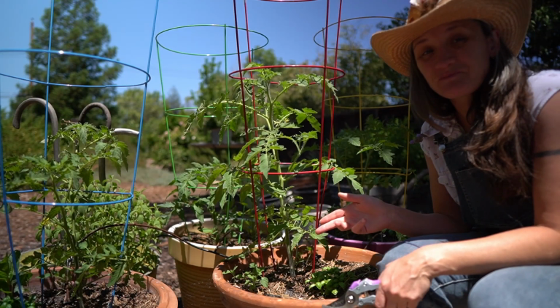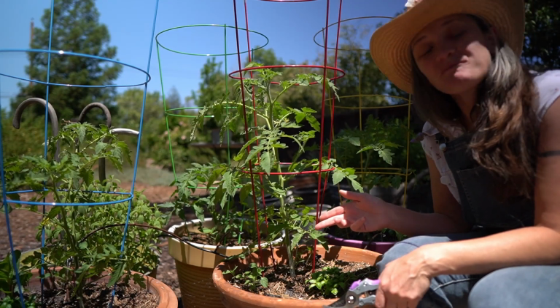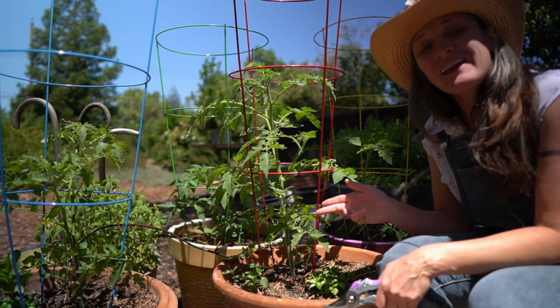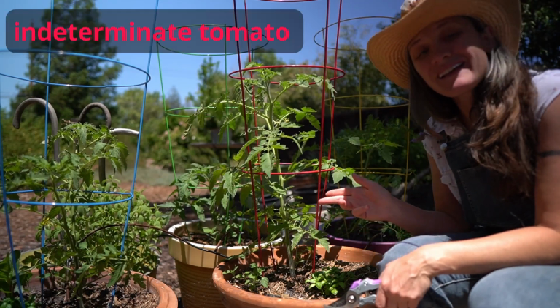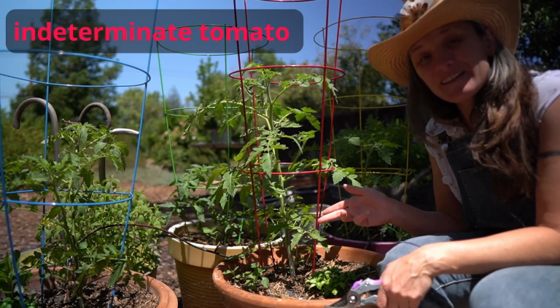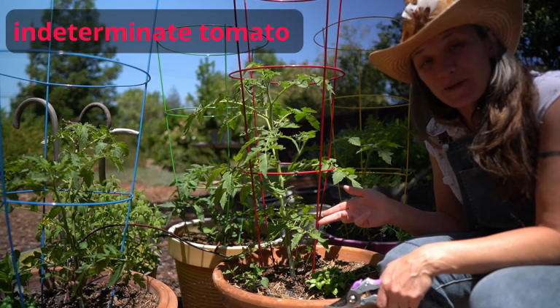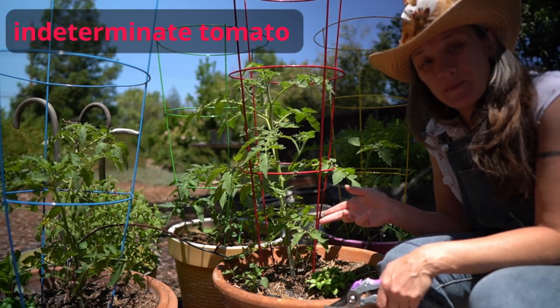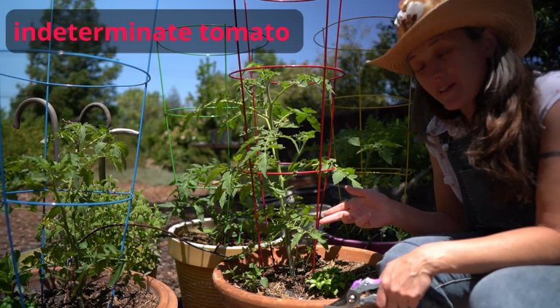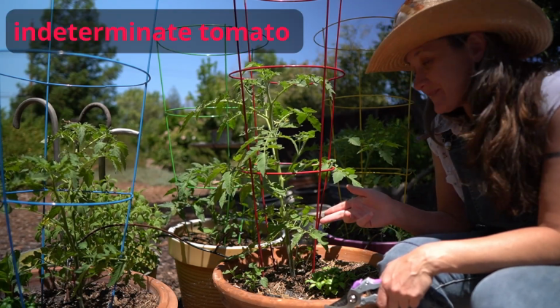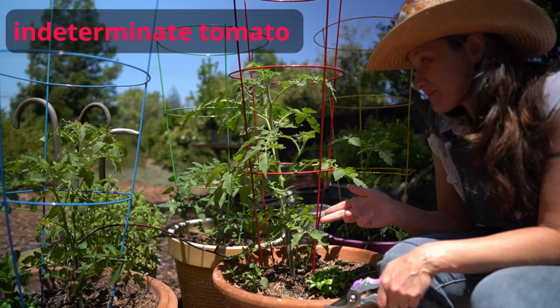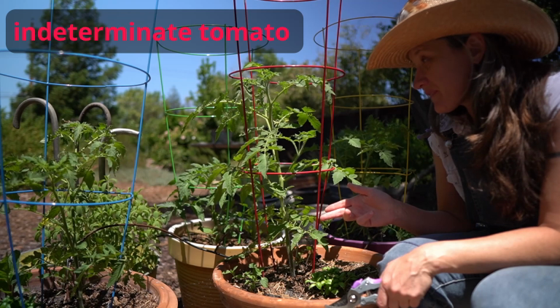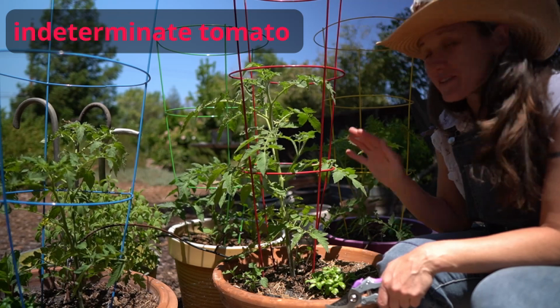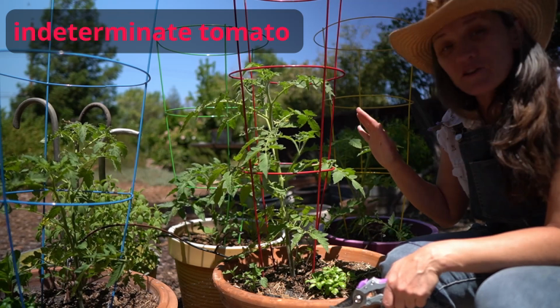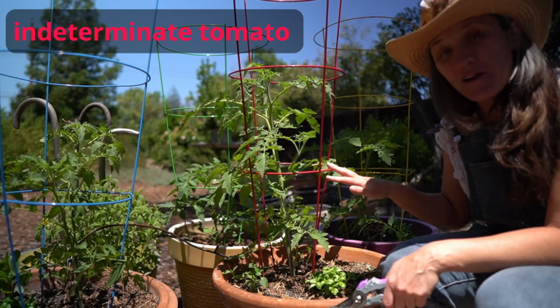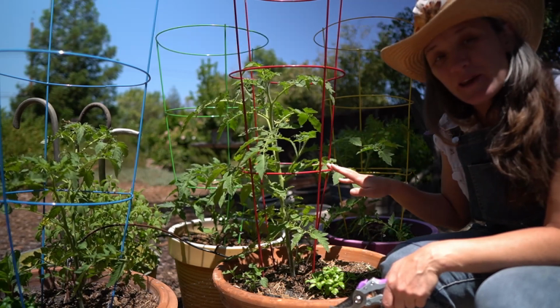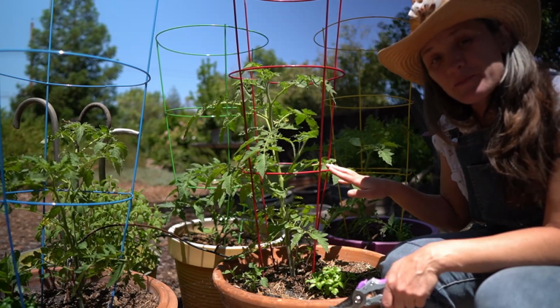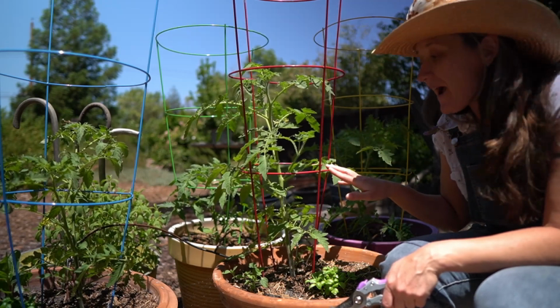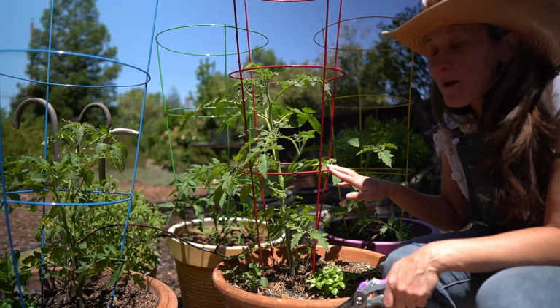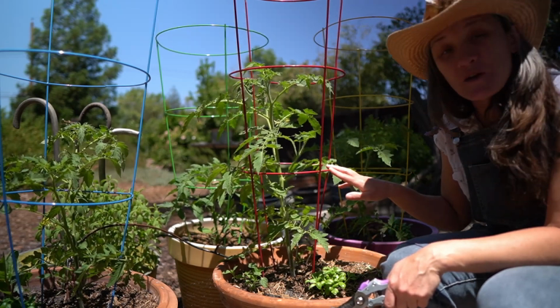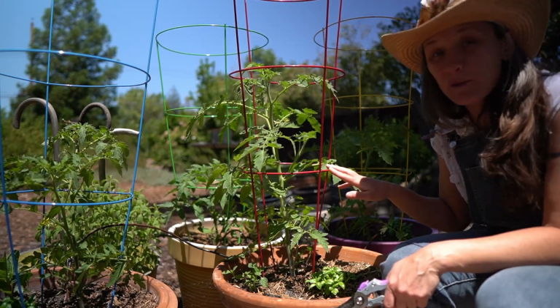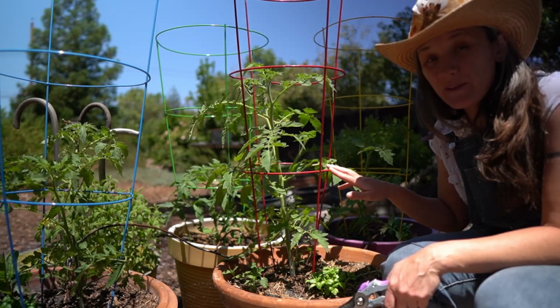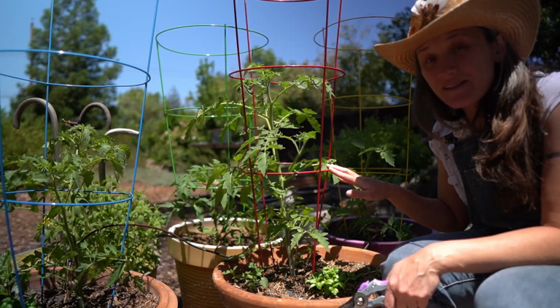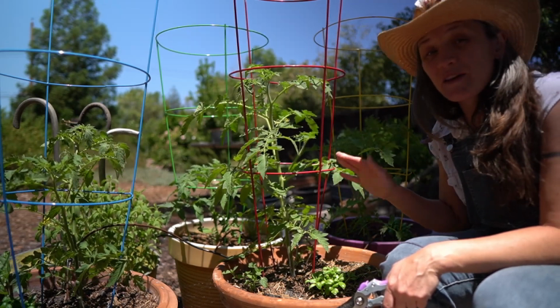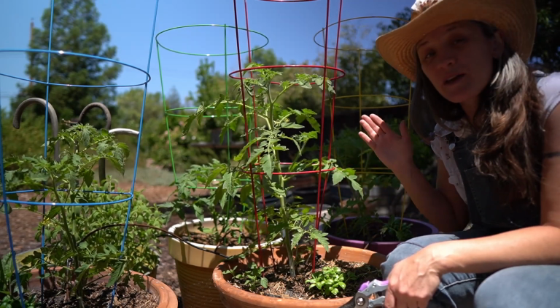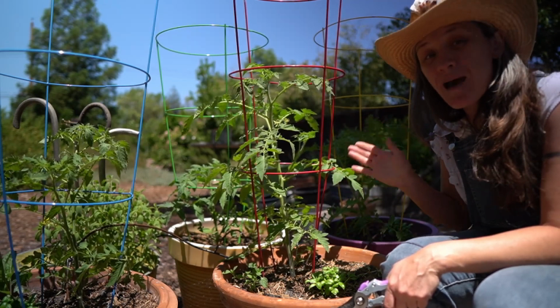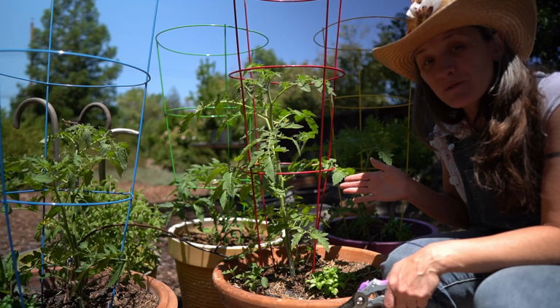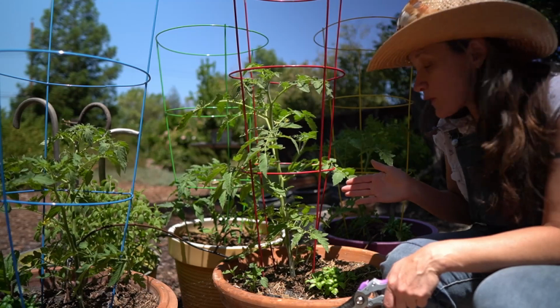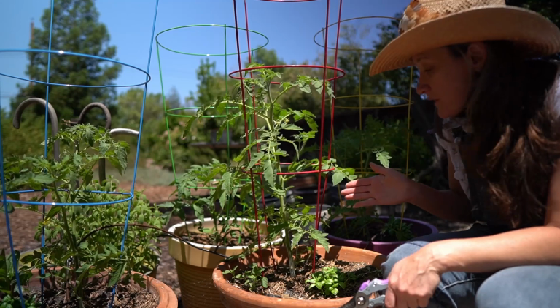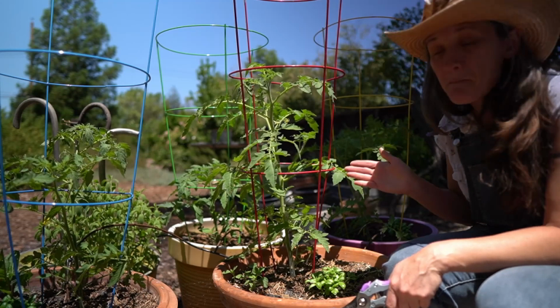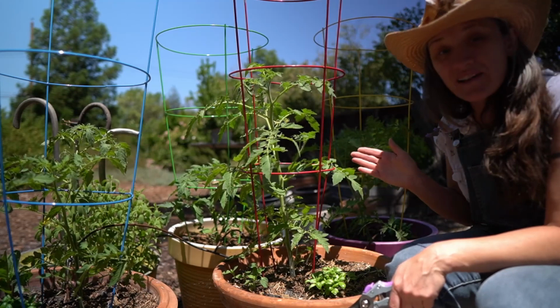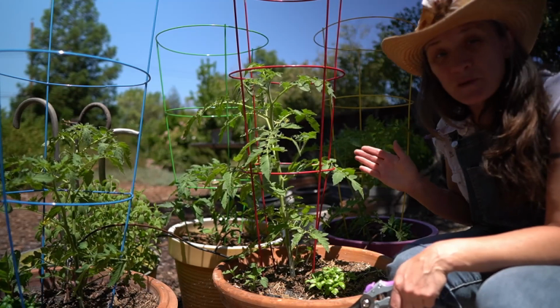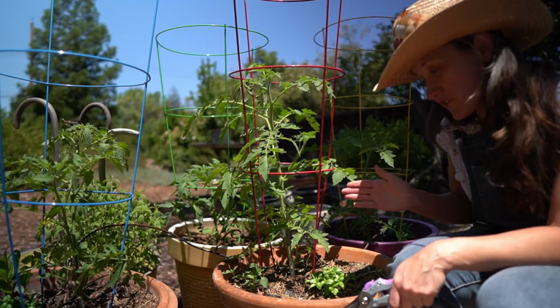This is an indeterminate tomato plant — actually a cherry tomato. I'm going to show you how to prune this so that you get maximum growth and maximum production.